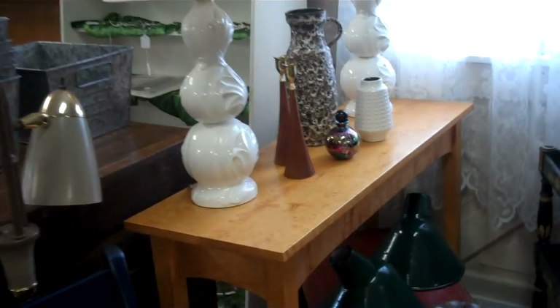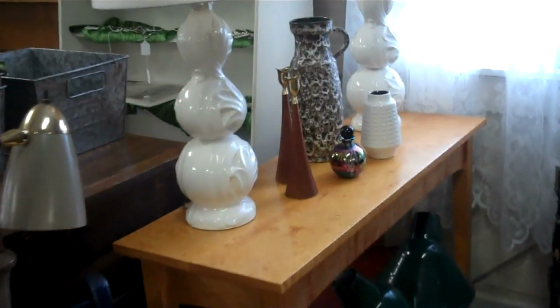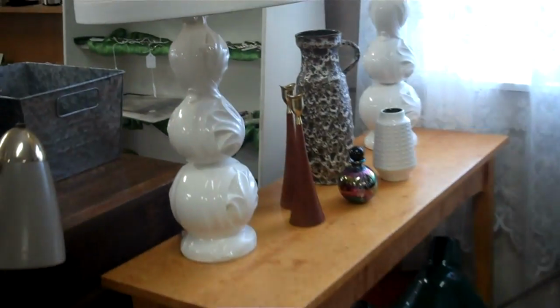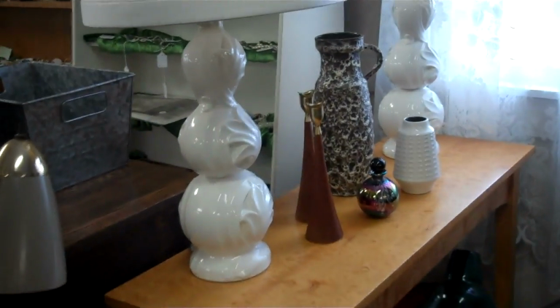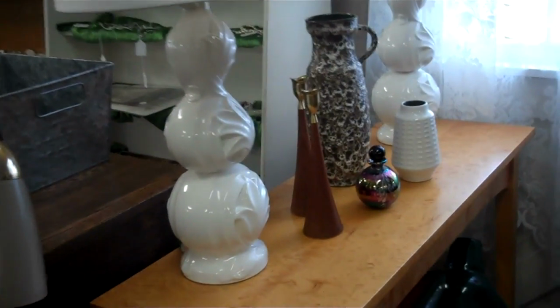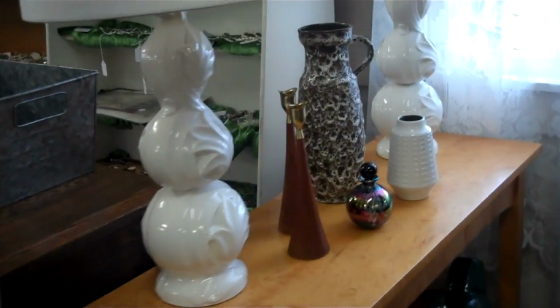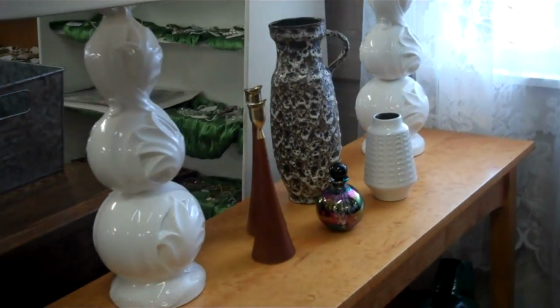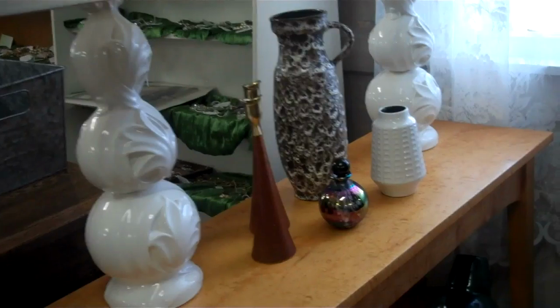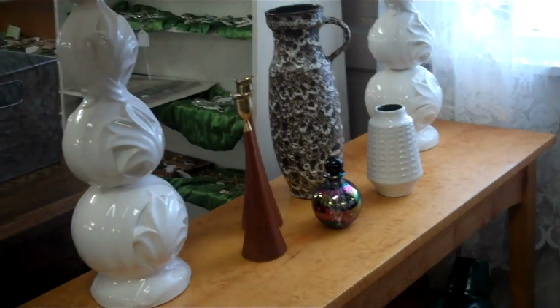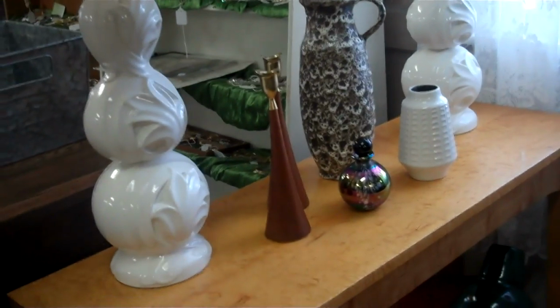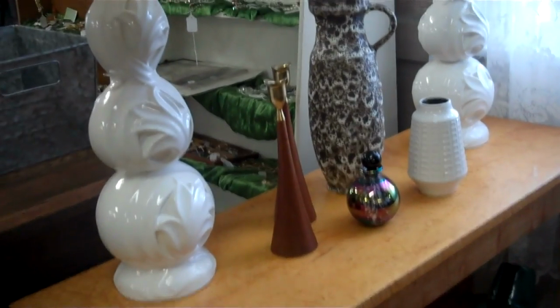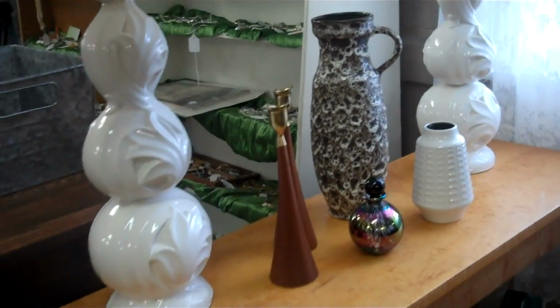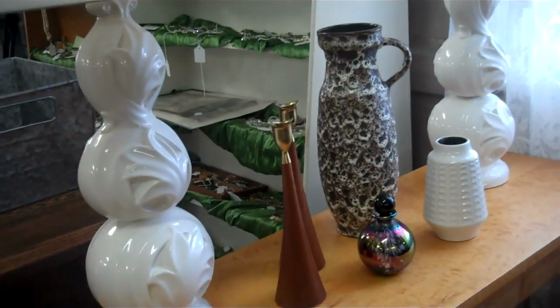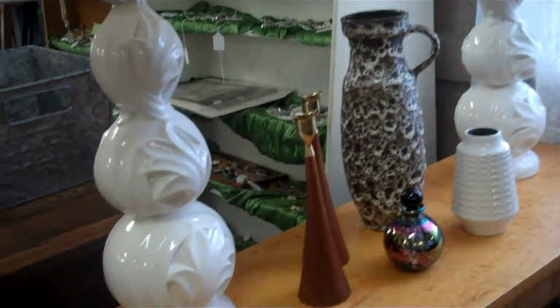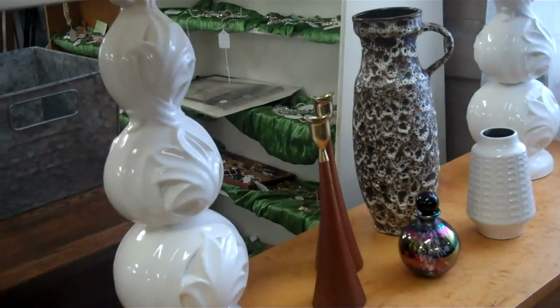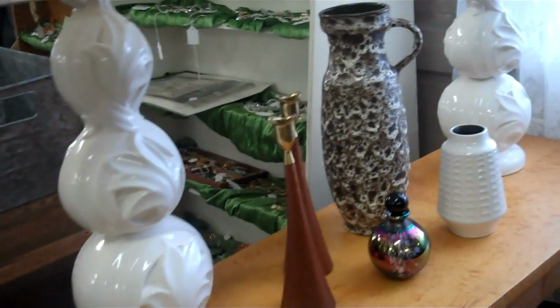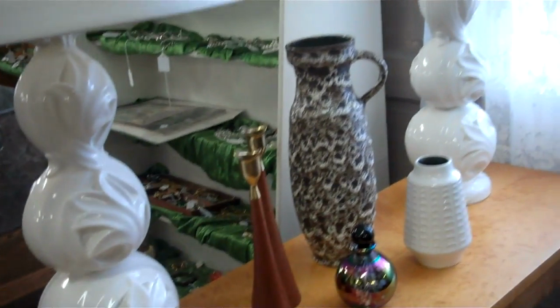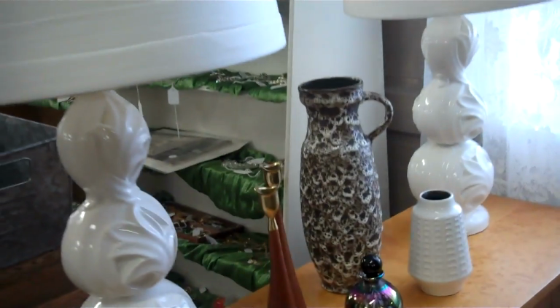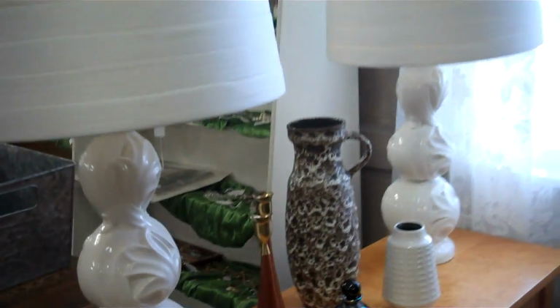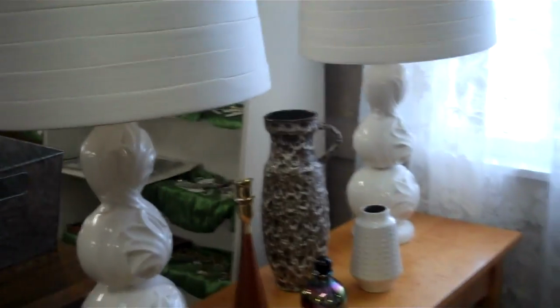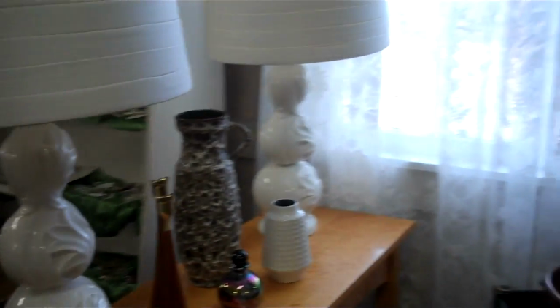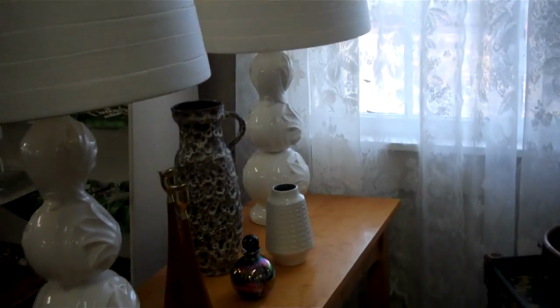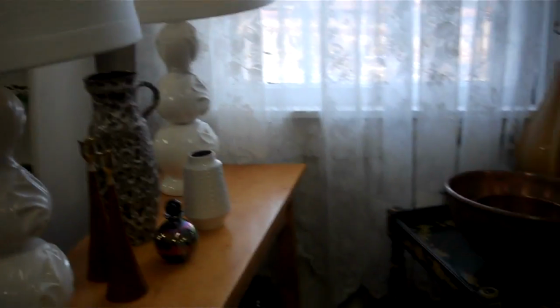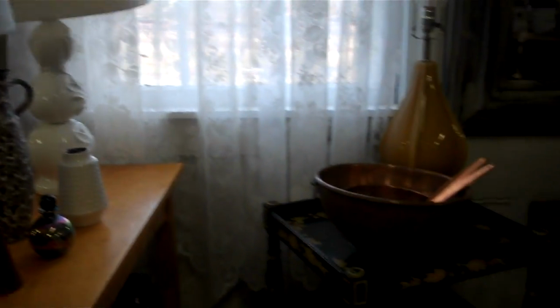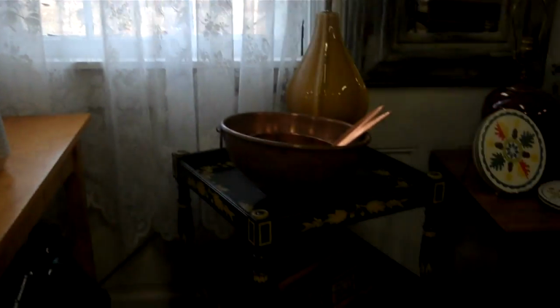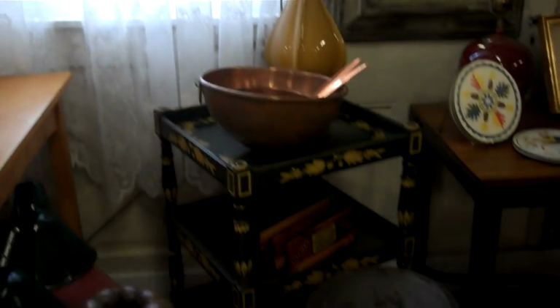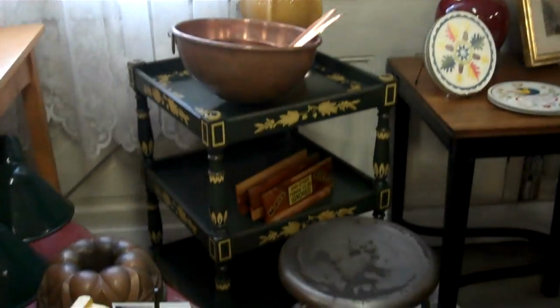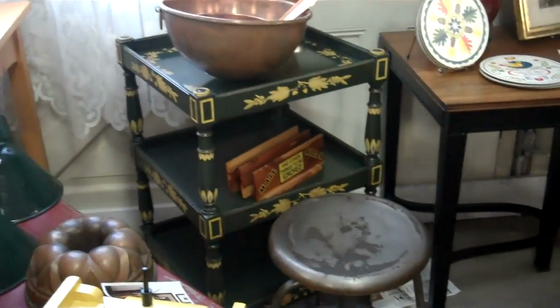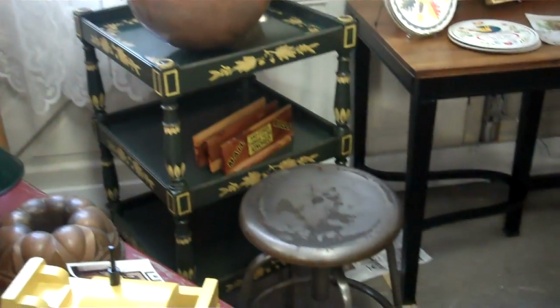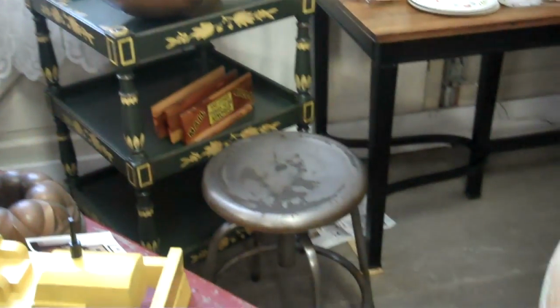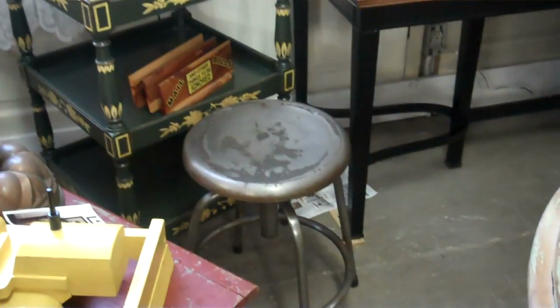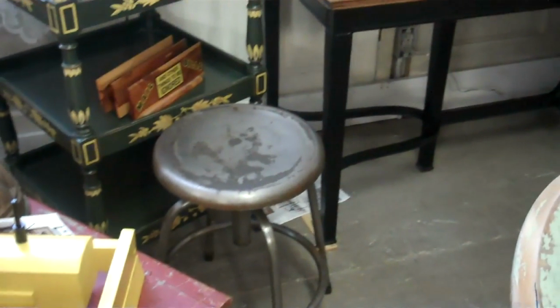I want you to see these lamps — I love these lamps. They have these beautiful, almost like acanthus leaves on the front of them with the shades. A pair of those. A little three-tiered table and an industrial stool.